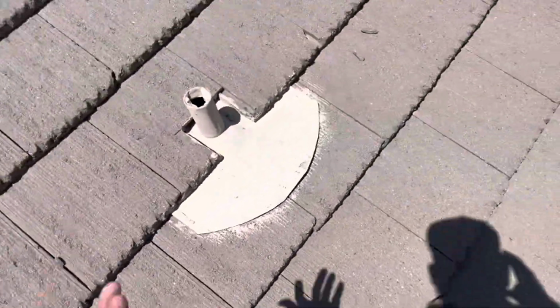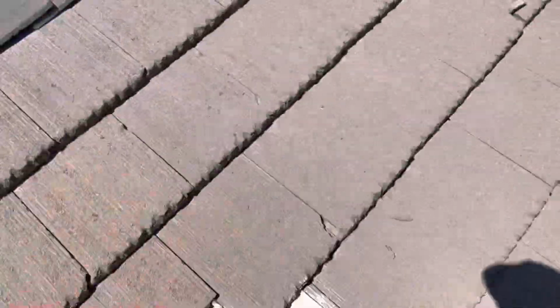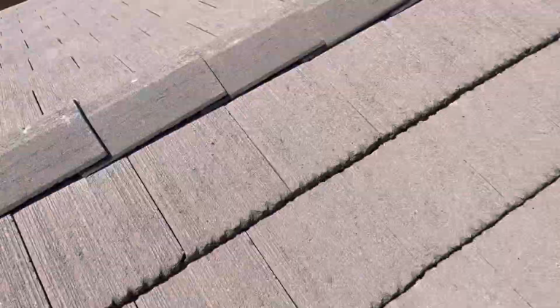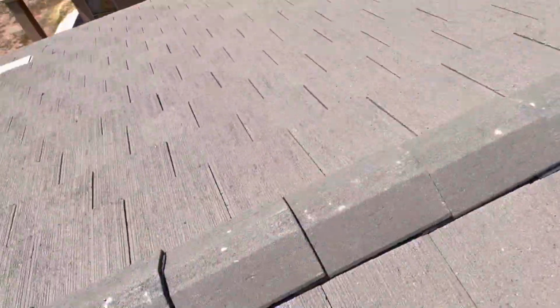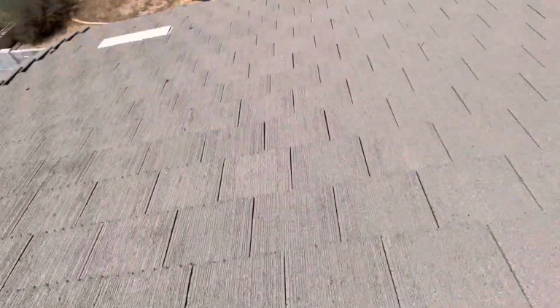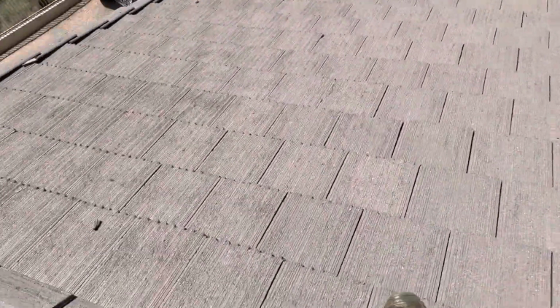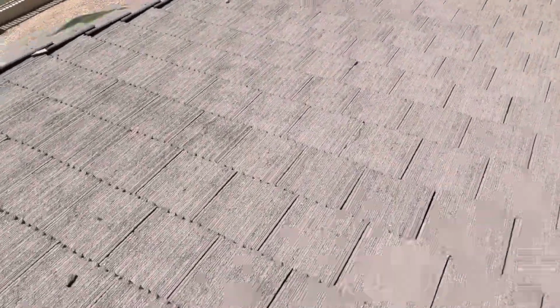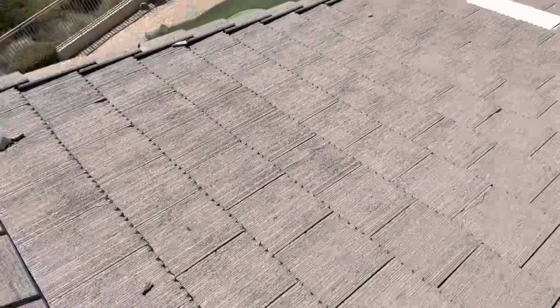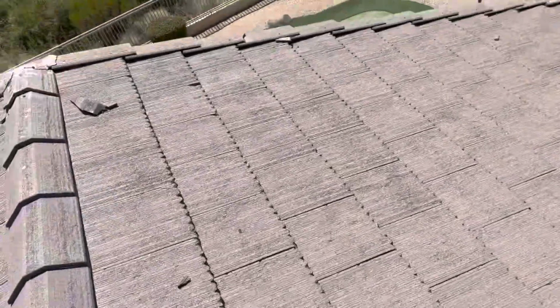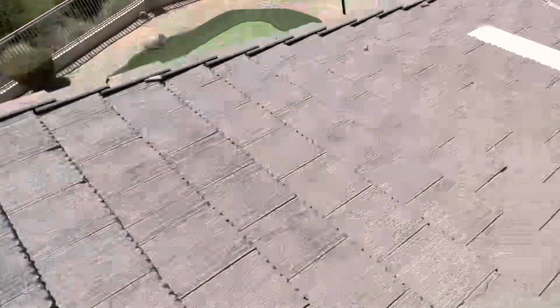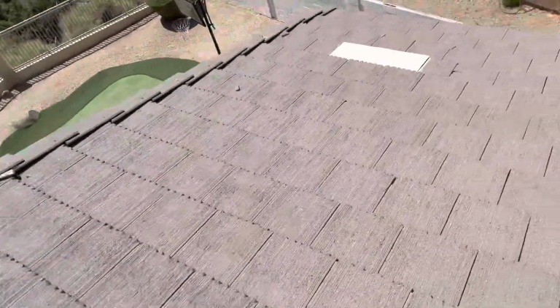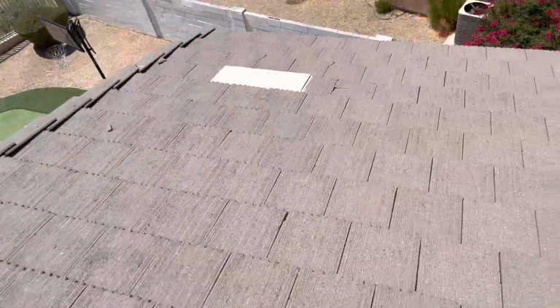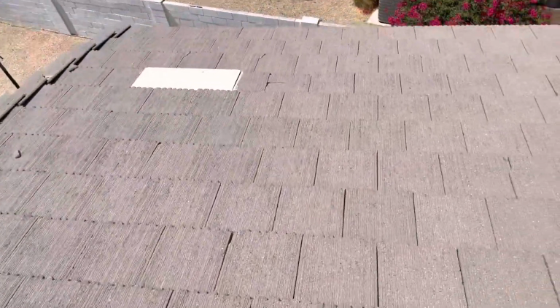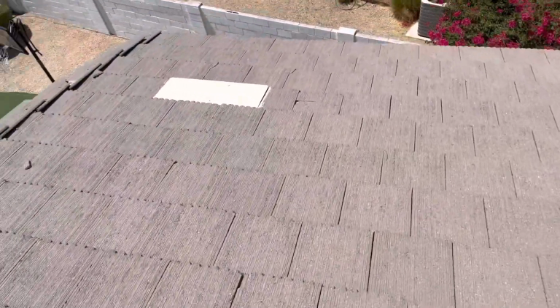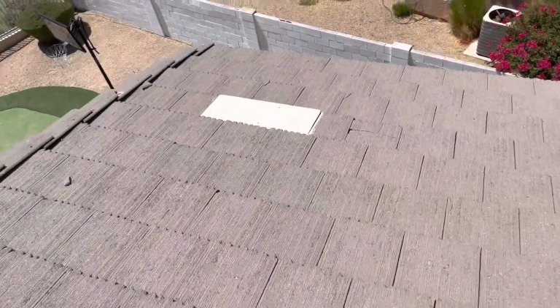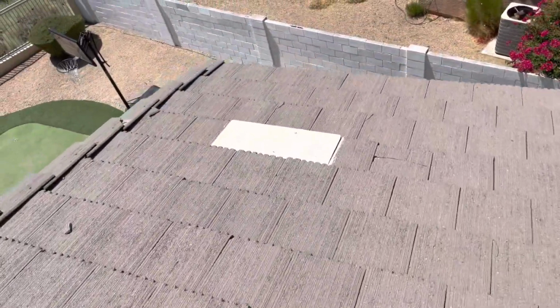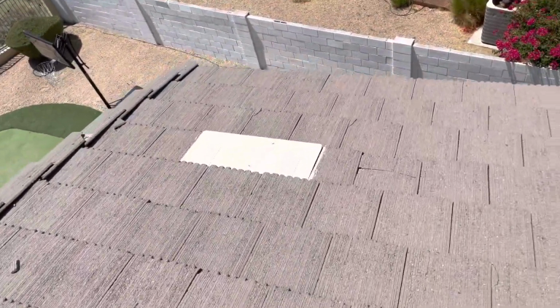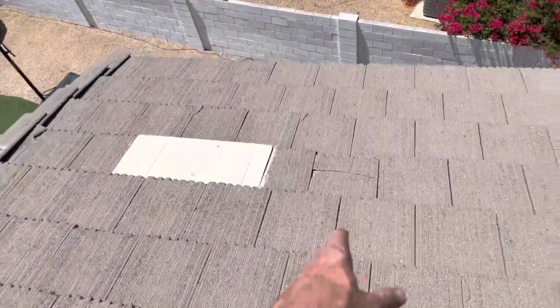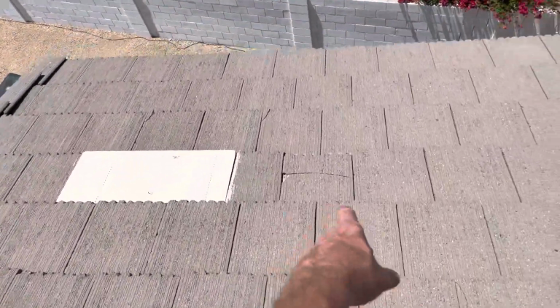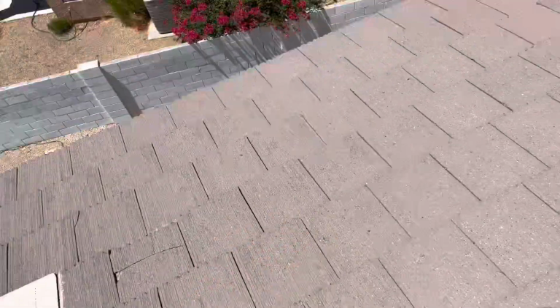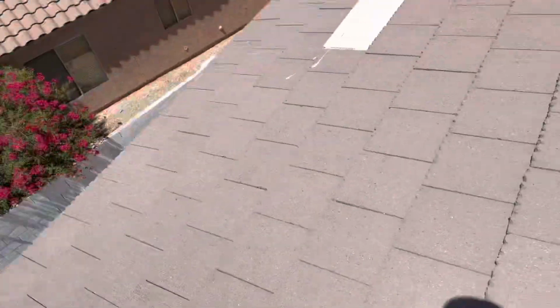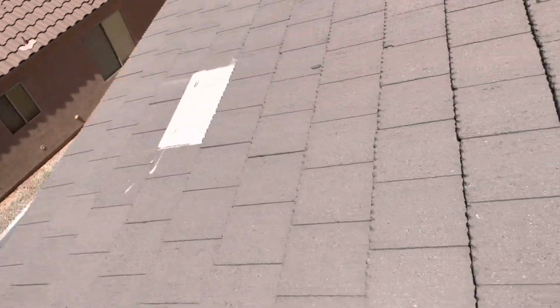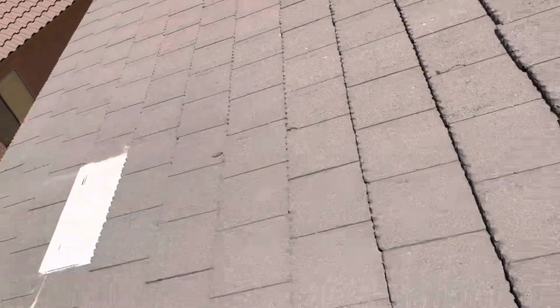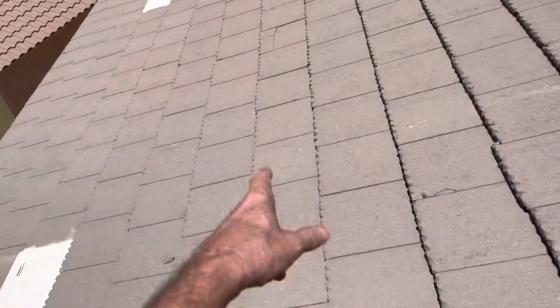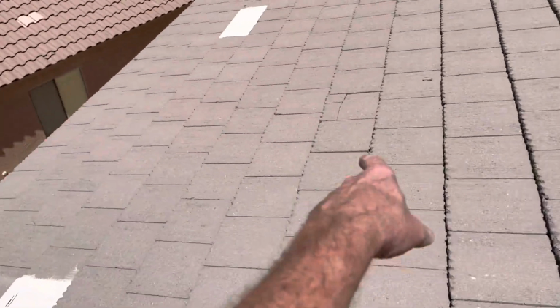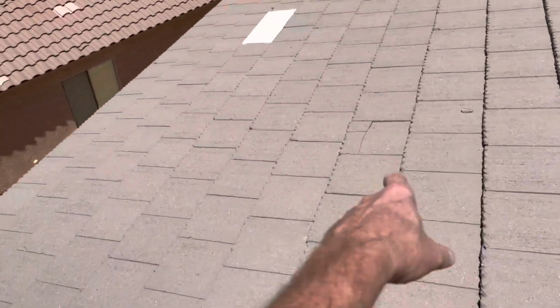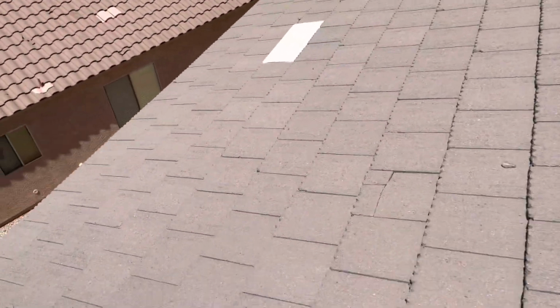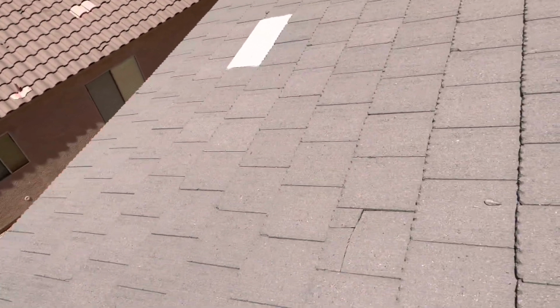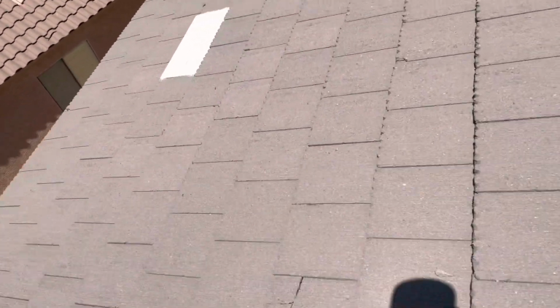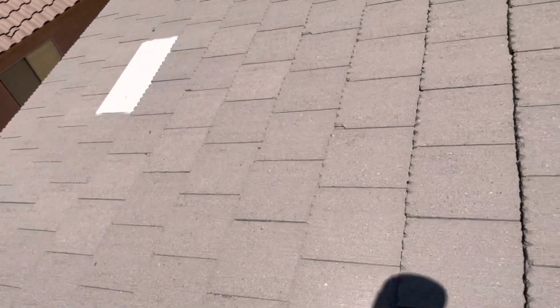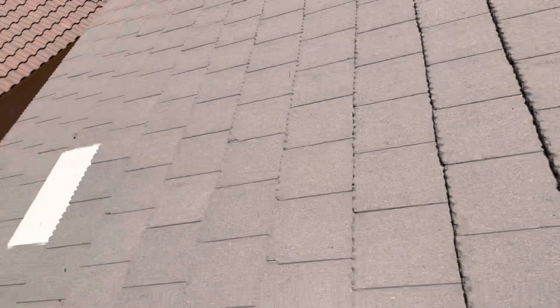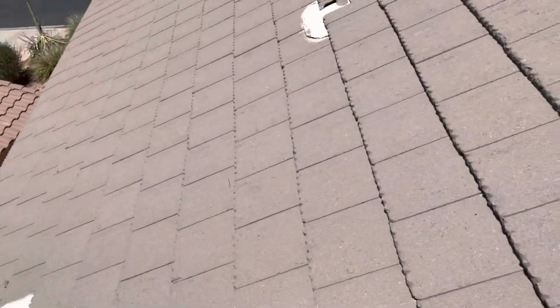When you go over to this side of the roof, there are a few broken tiles, but not to the degree that we have on that side. There's a shattered one down there and one here. But yeah, just so you get an idea of what's going on.